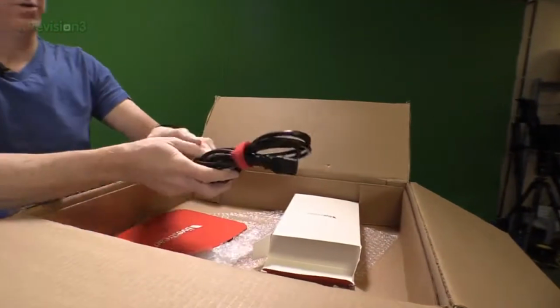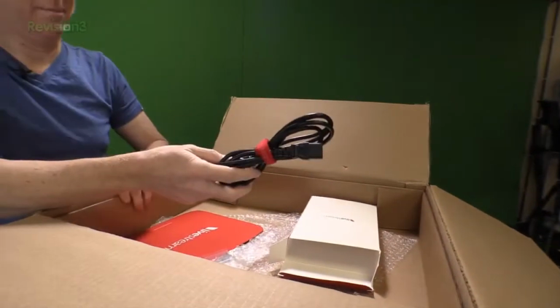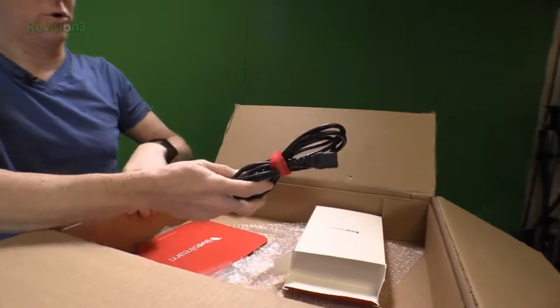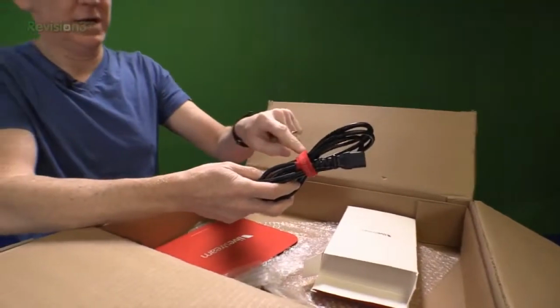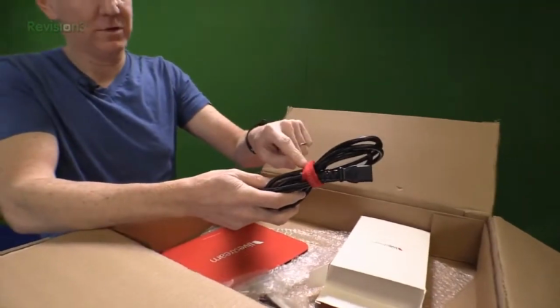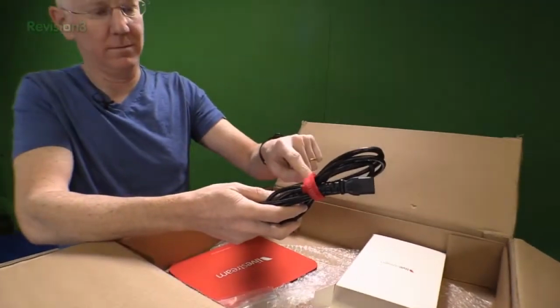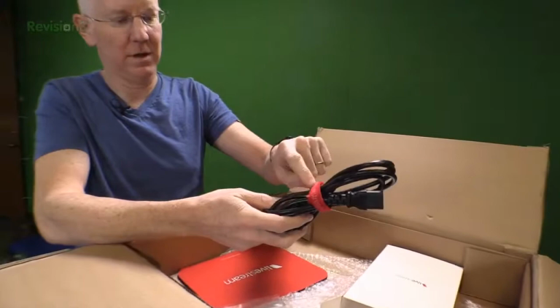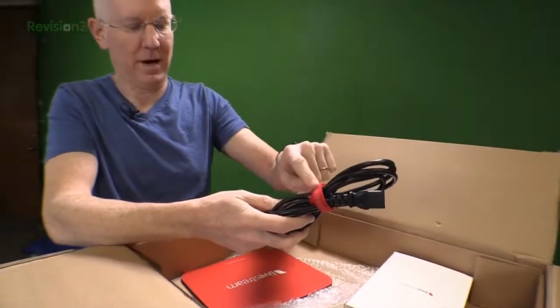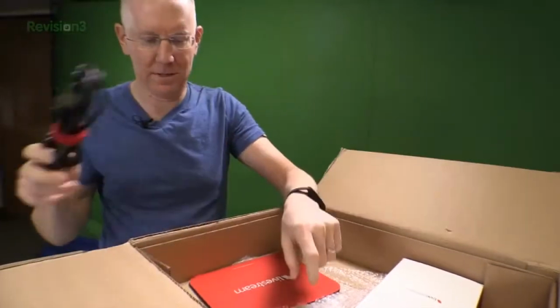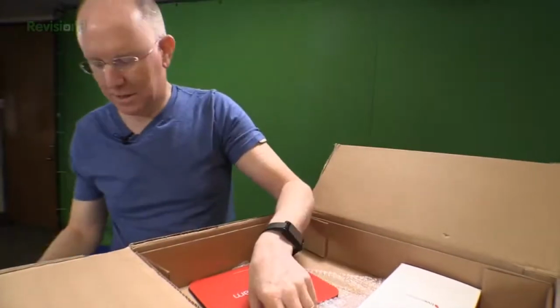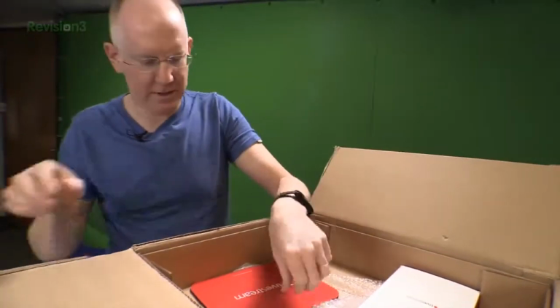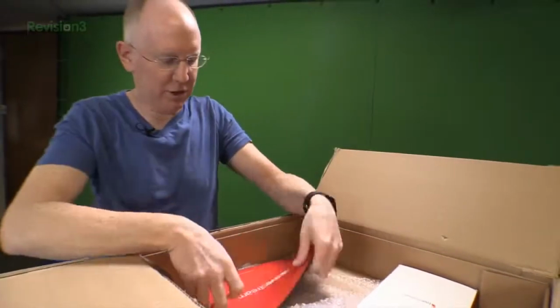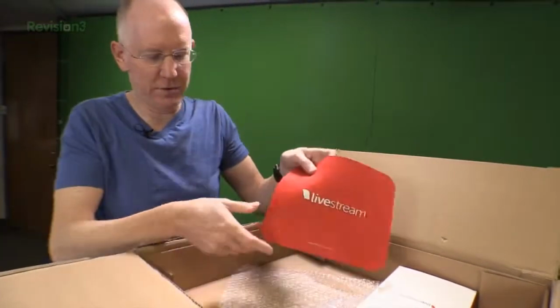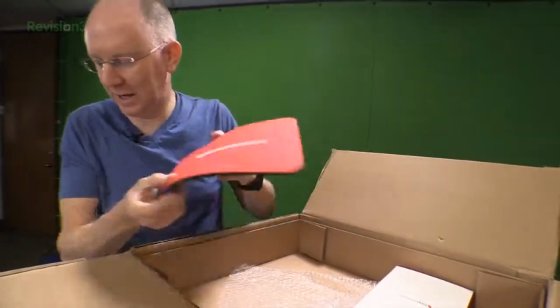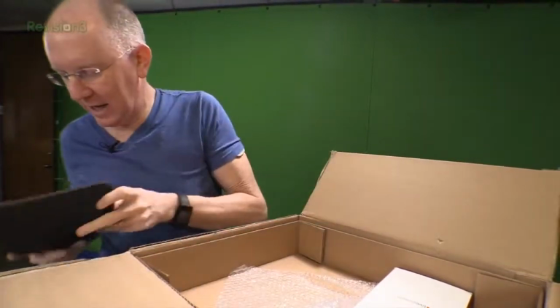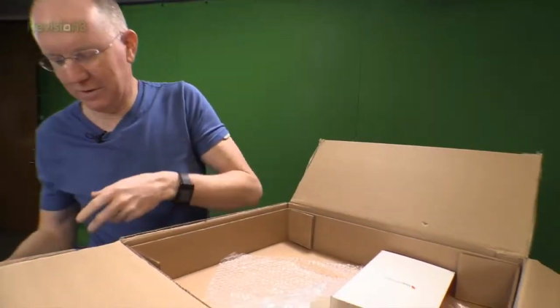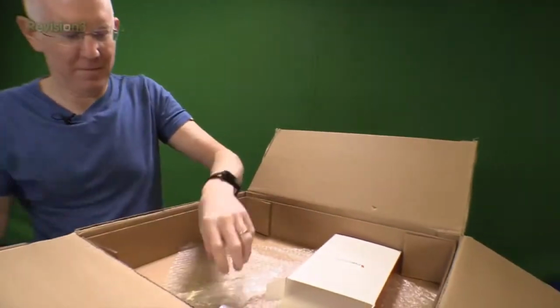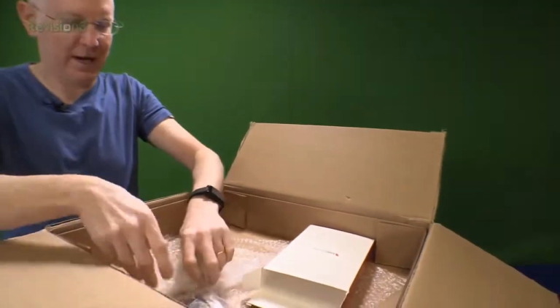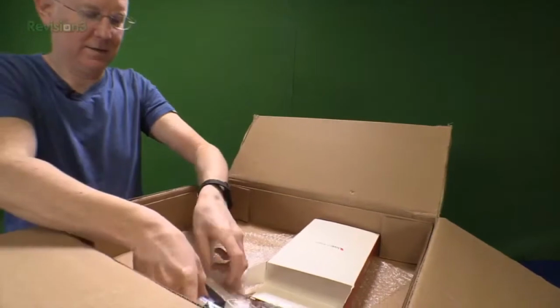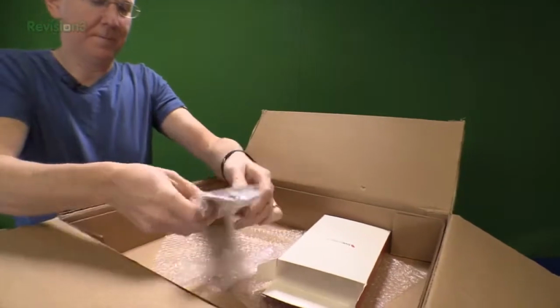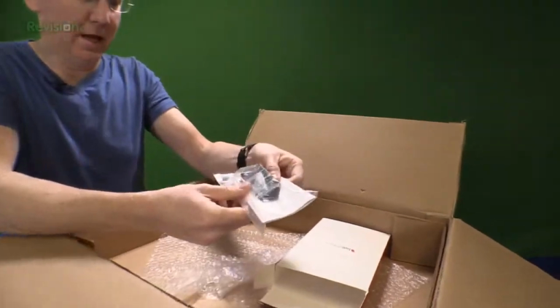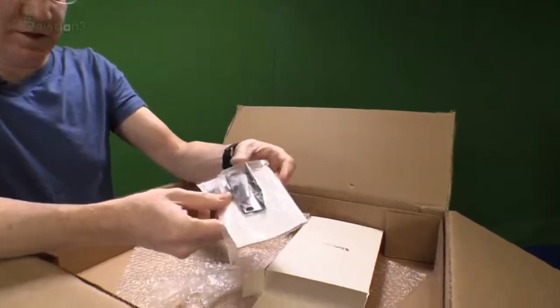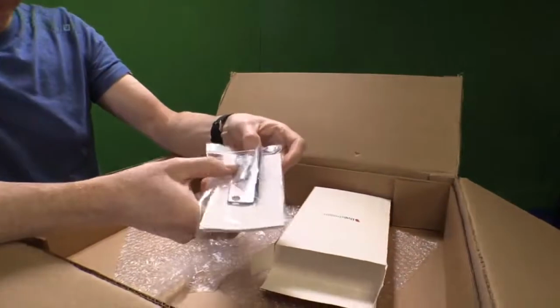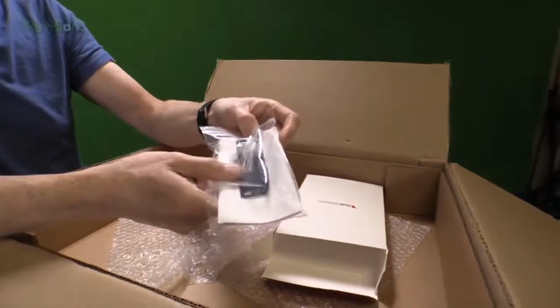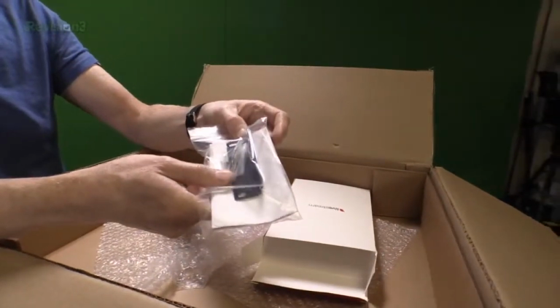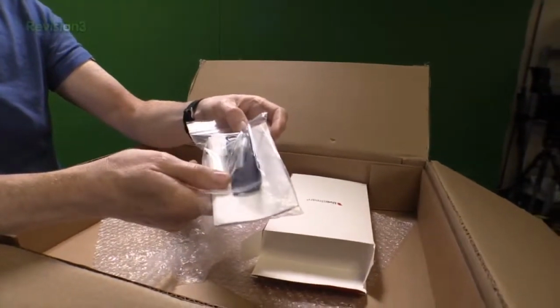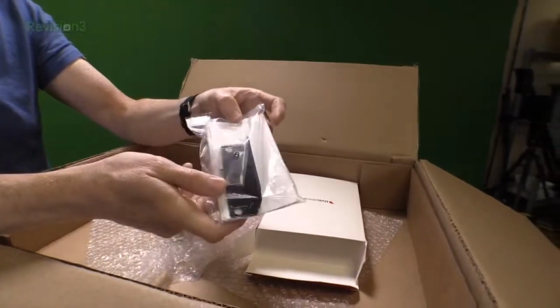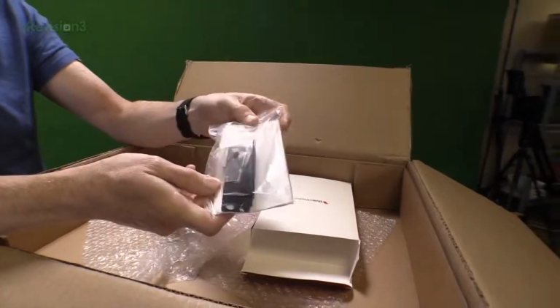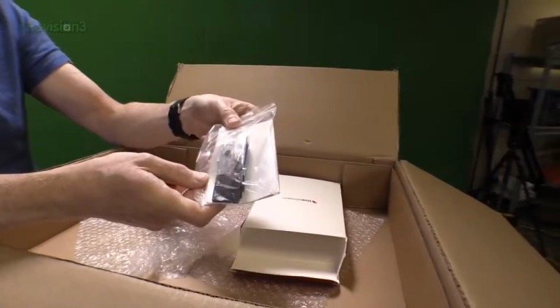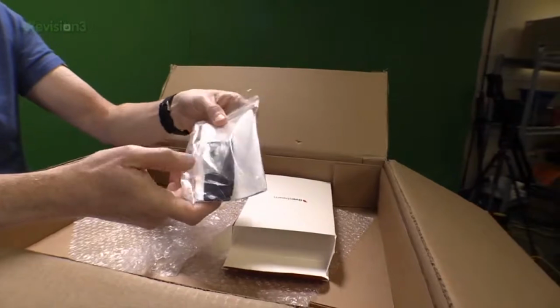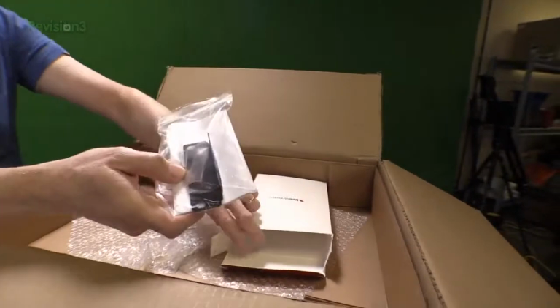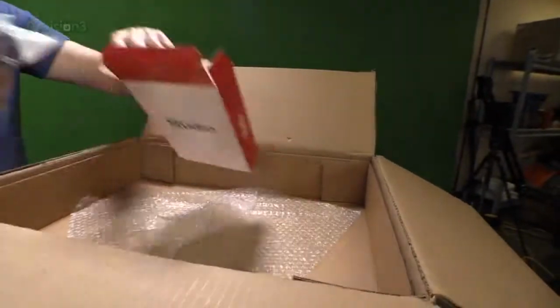We get a power cord with a nice Livestream cable wrap — that's a nice touch. We also get a Livestream mouse pad. And it looks like these are probably mounting rails for the system in case you want to stick it in a rack. That is my guess.